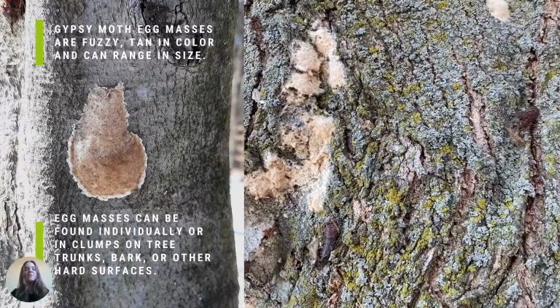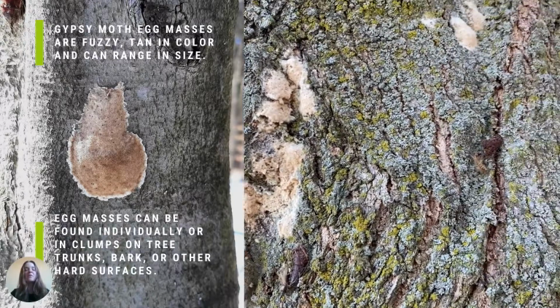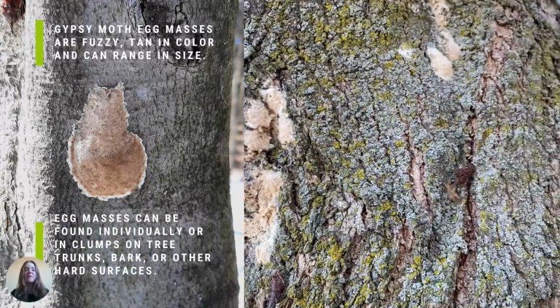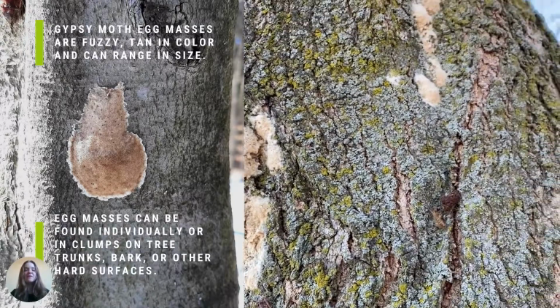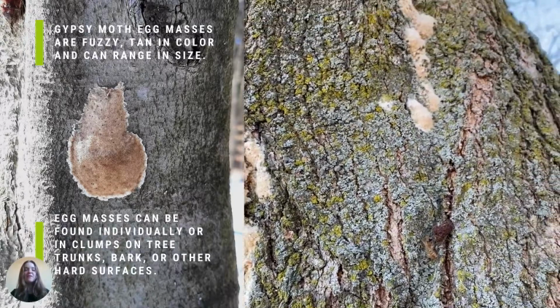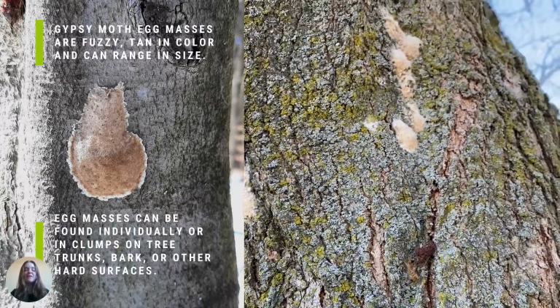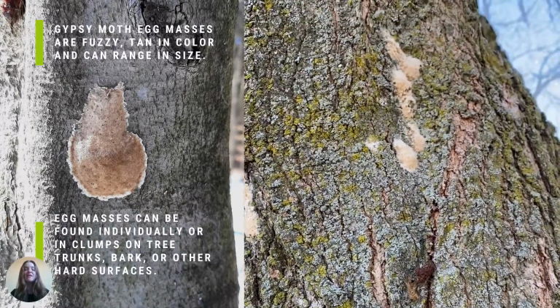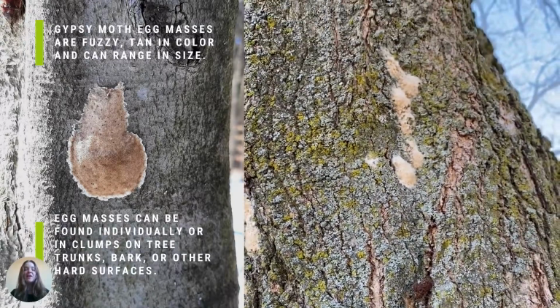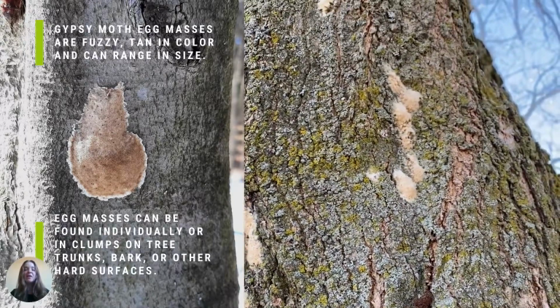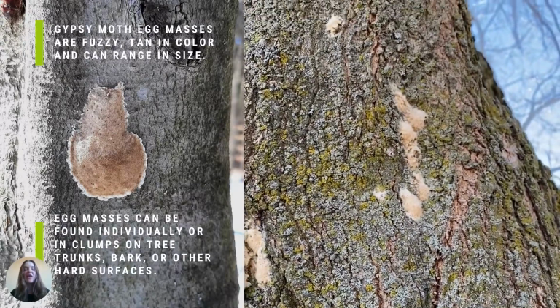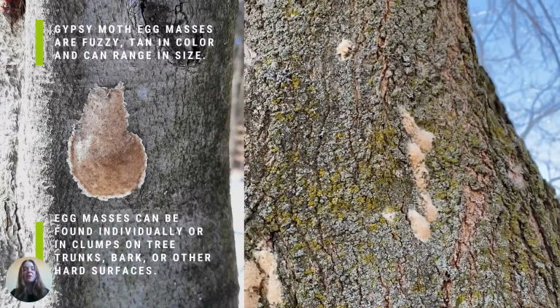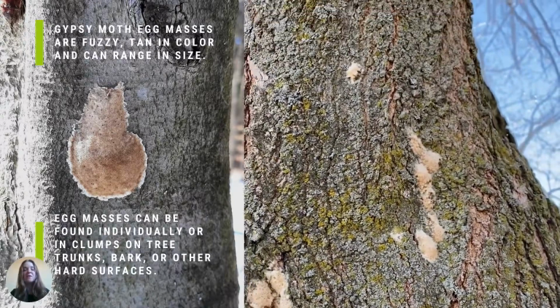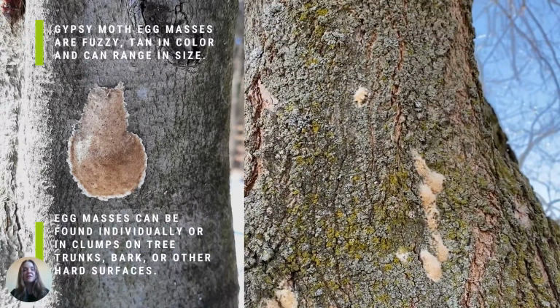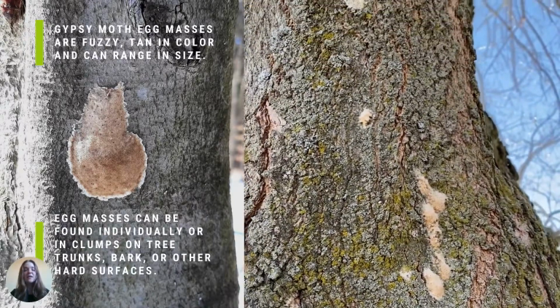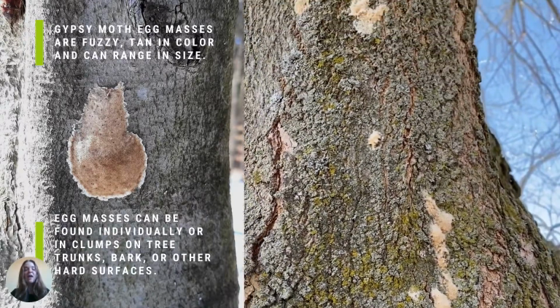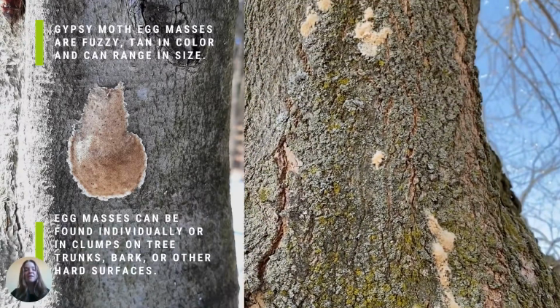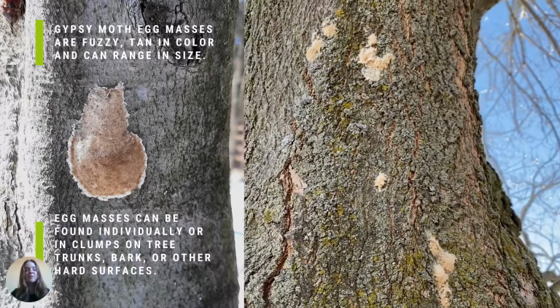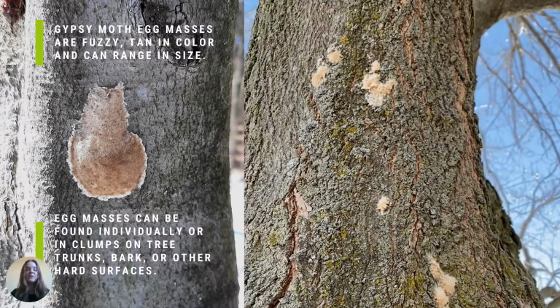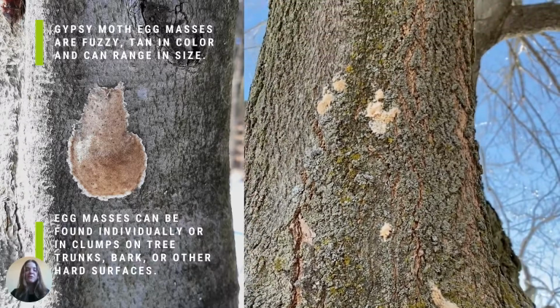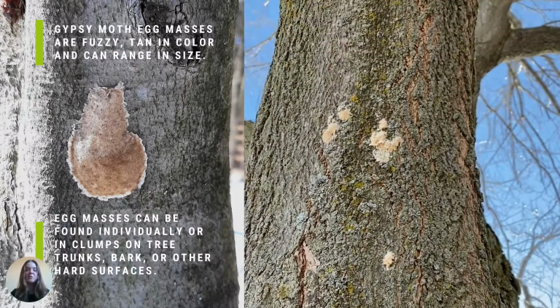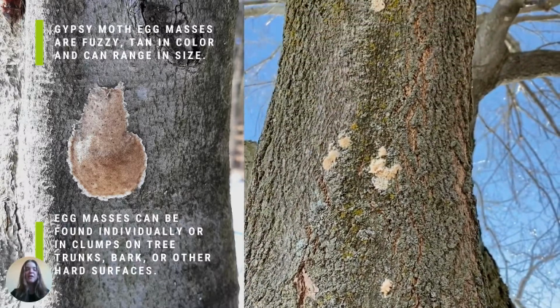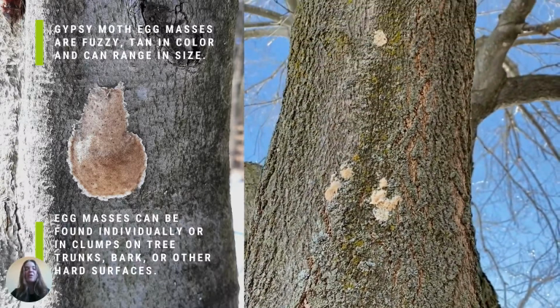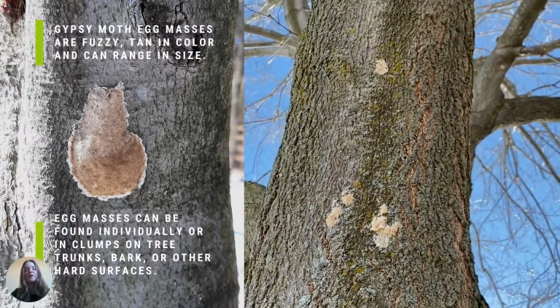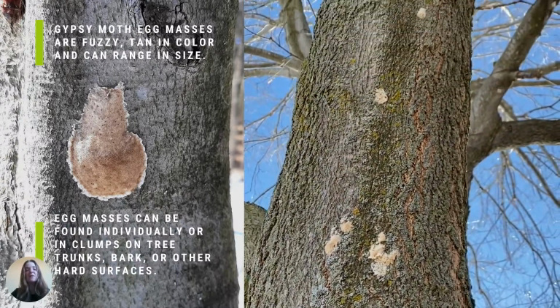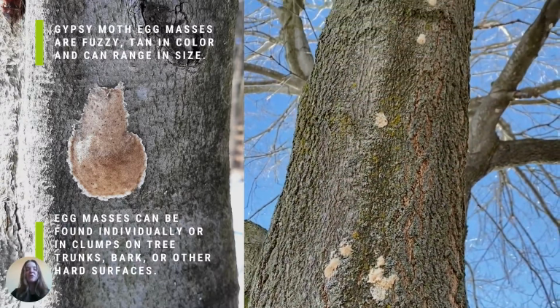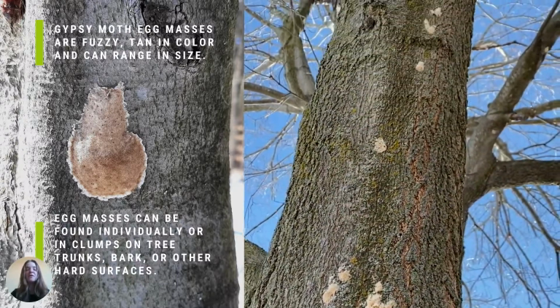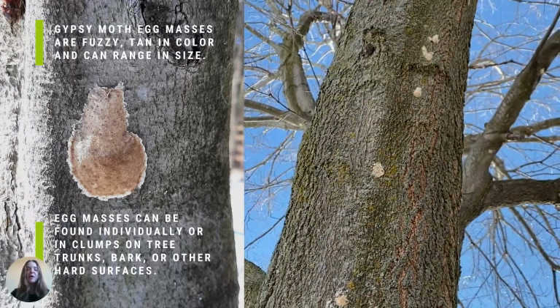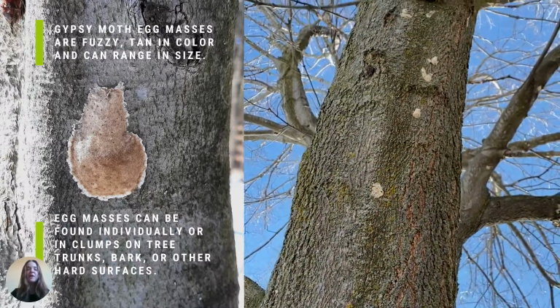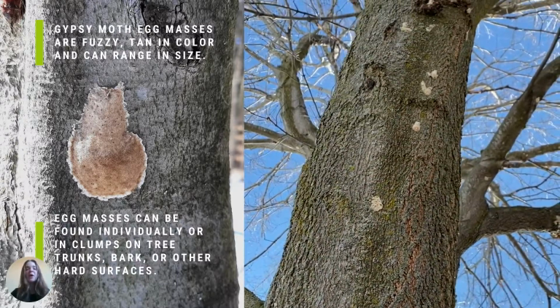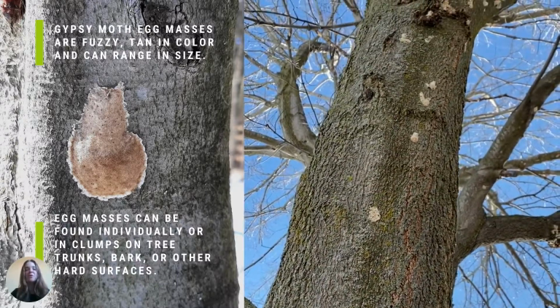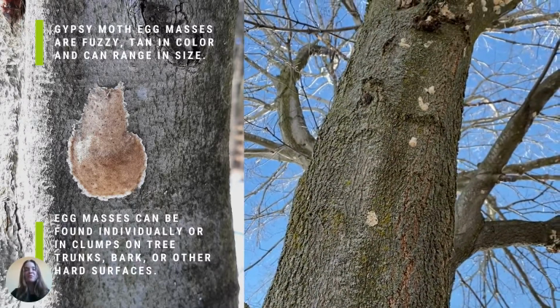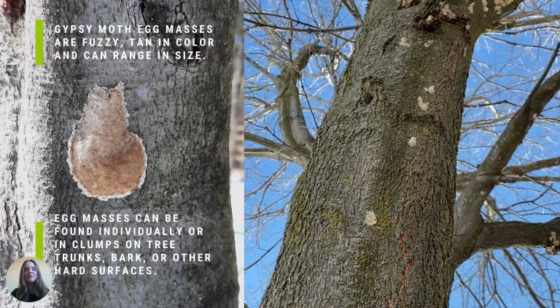Gypsy moth egg masses are fuzzy and tan in color, and can range in size. Egg masses can be found individually or in clumps on tree trunks, bark, or other hard surfaces.